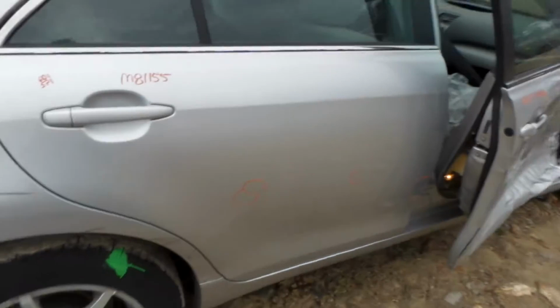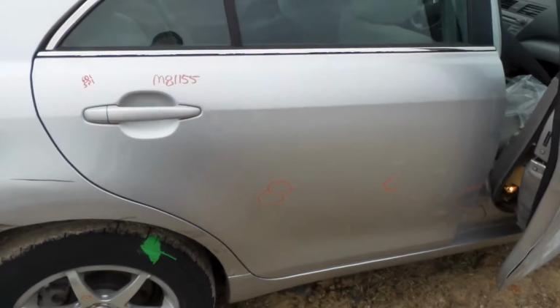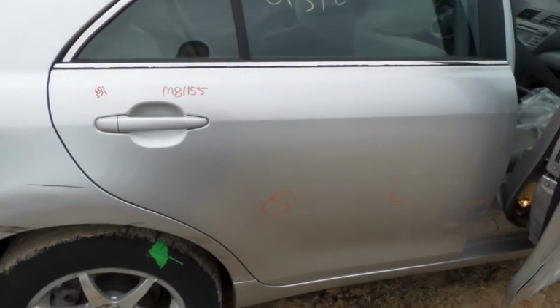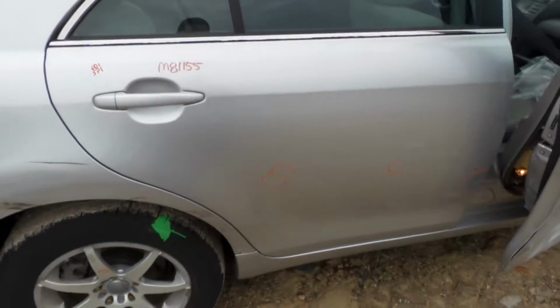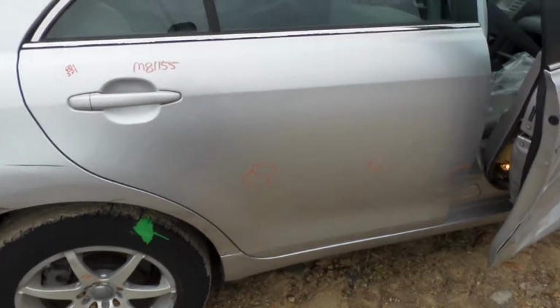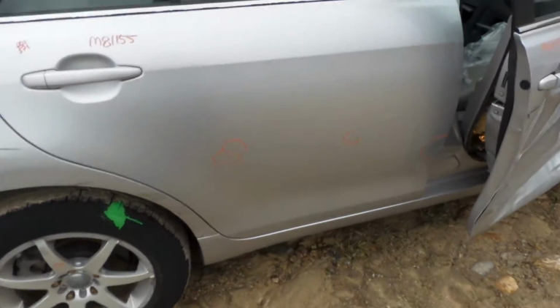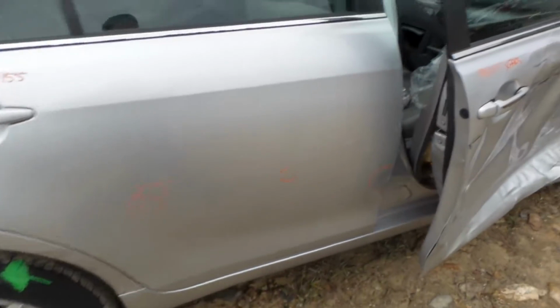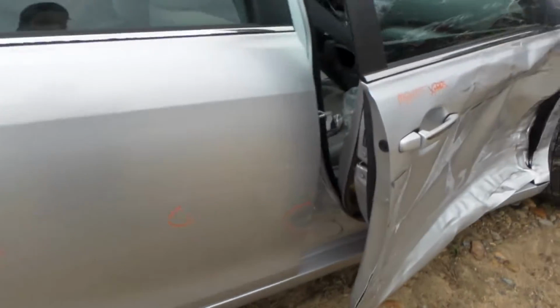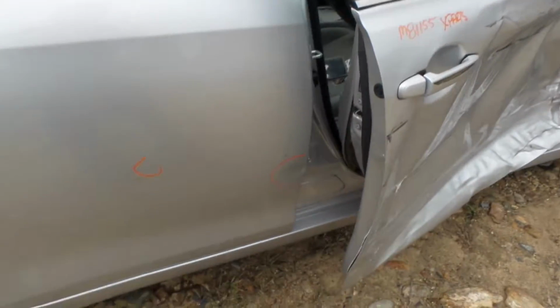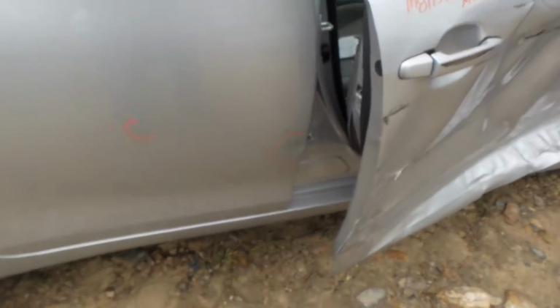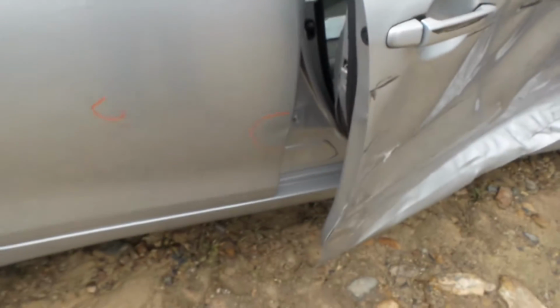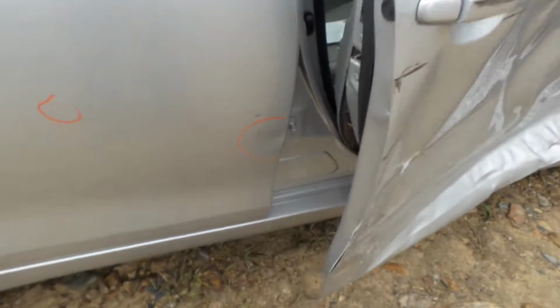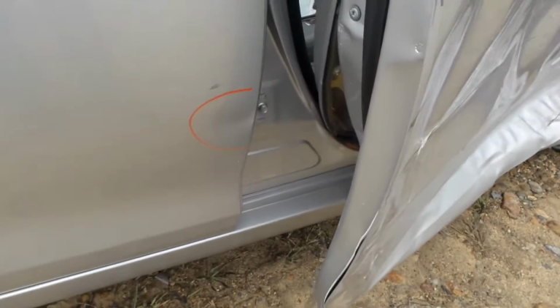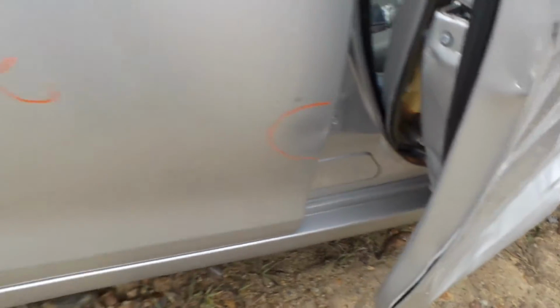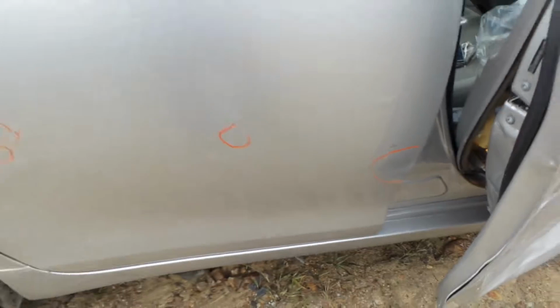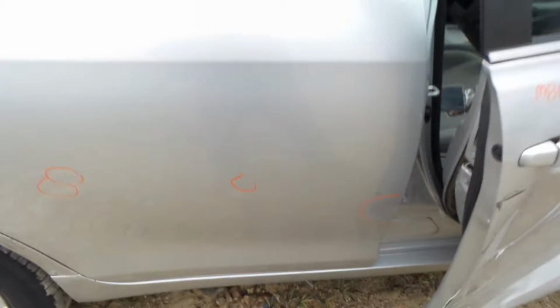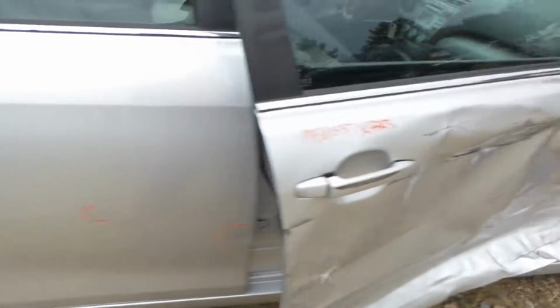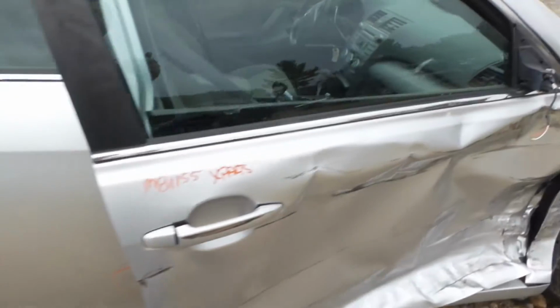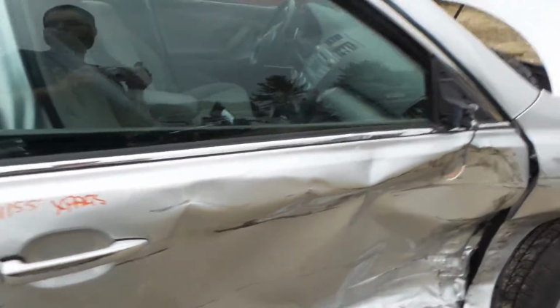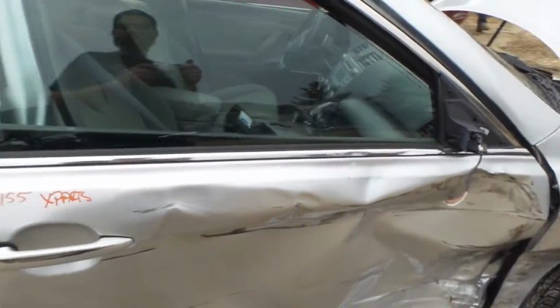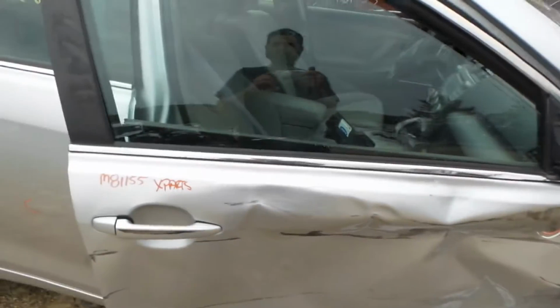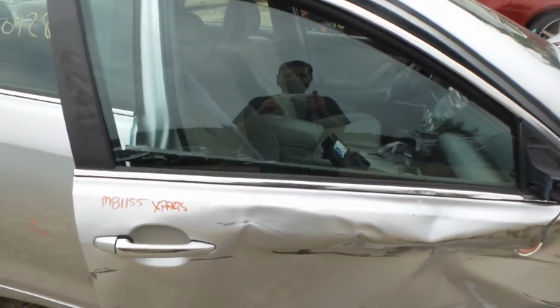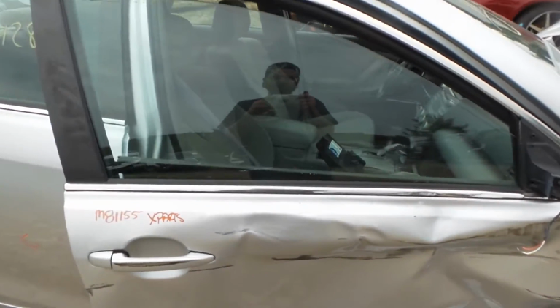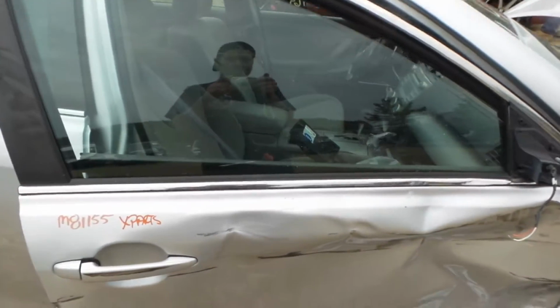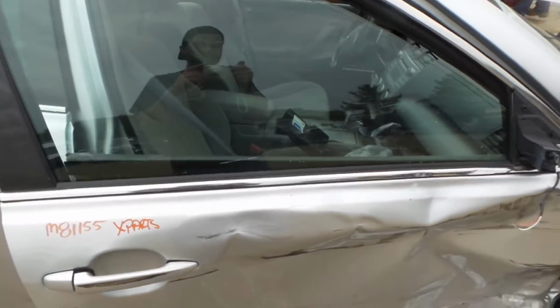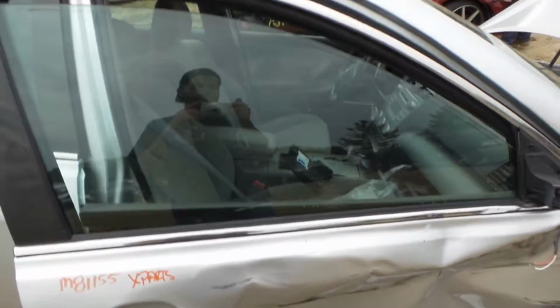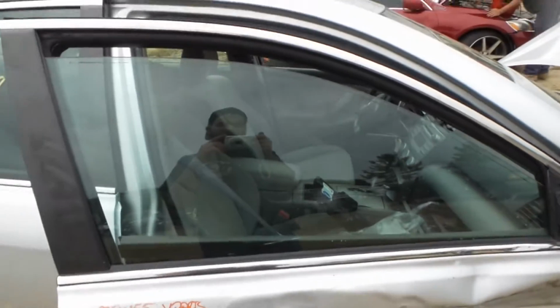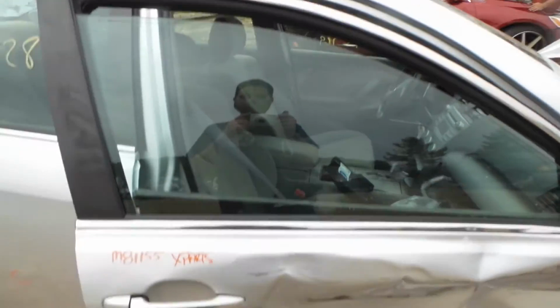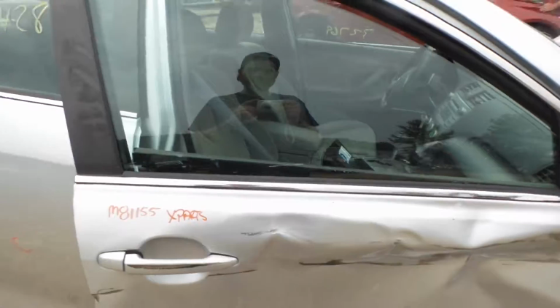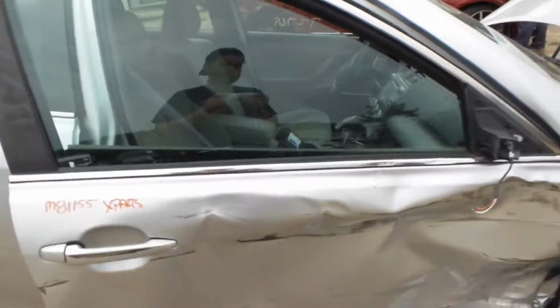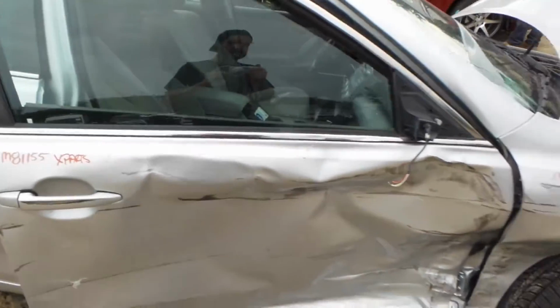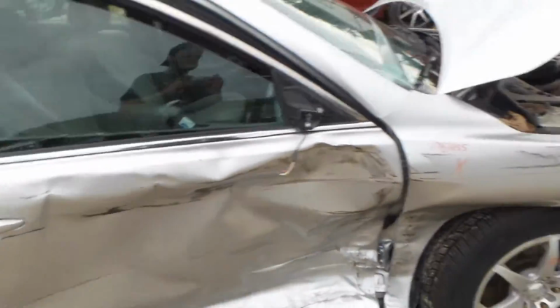We have a good rear door here showing a couple of small dings in it — very usable. We have a good regulator and window in the front passenger side door.